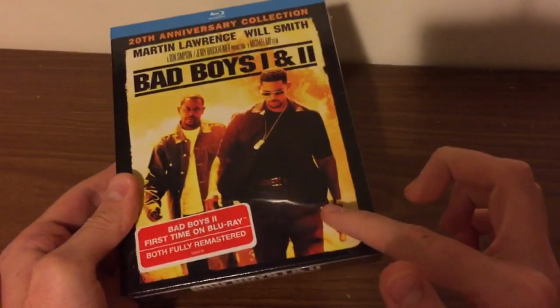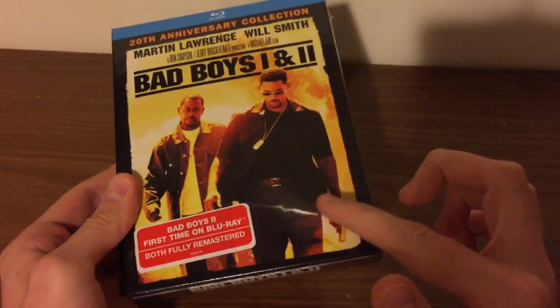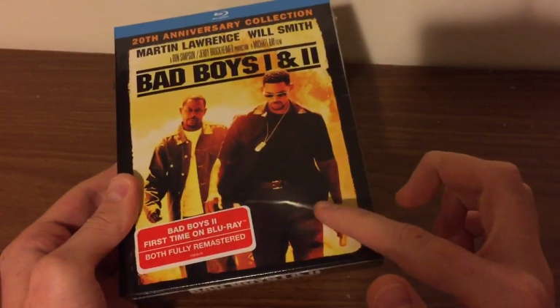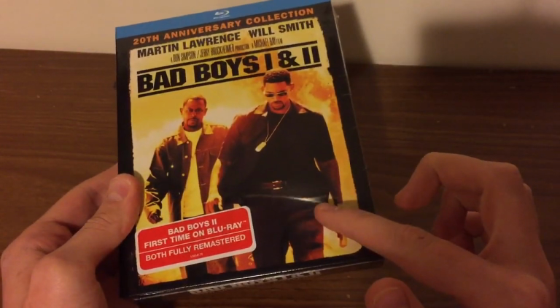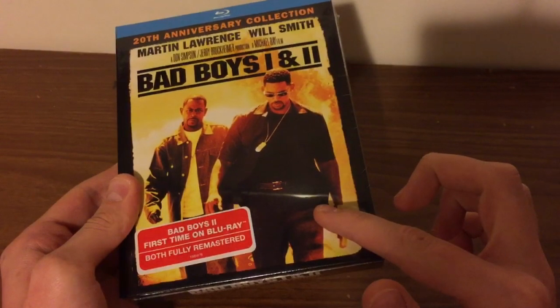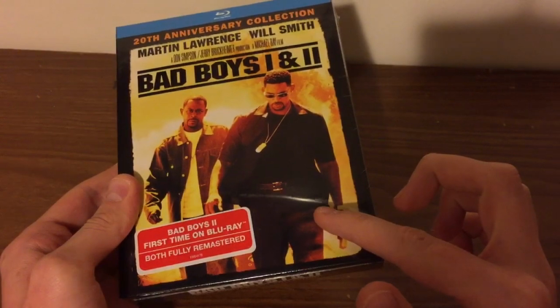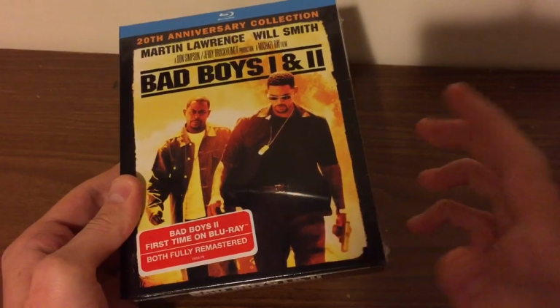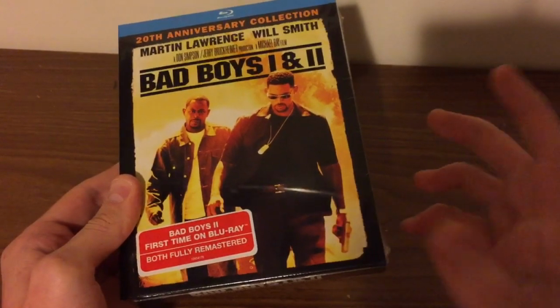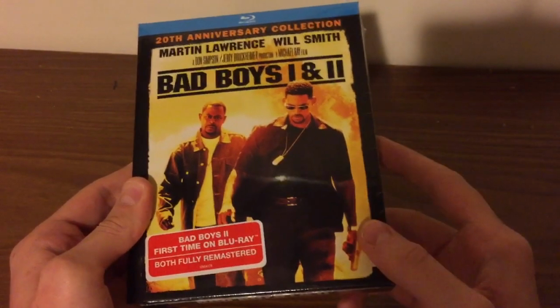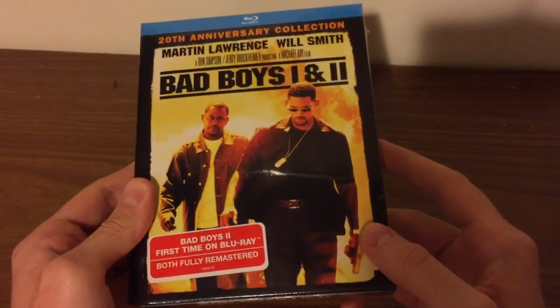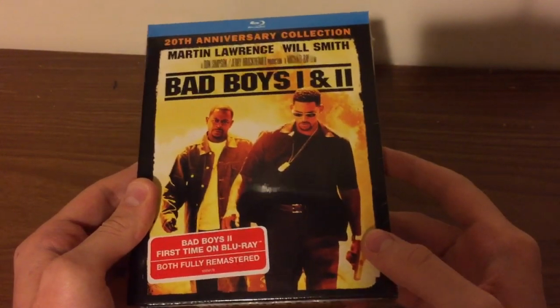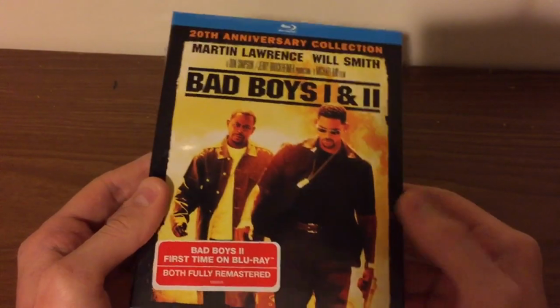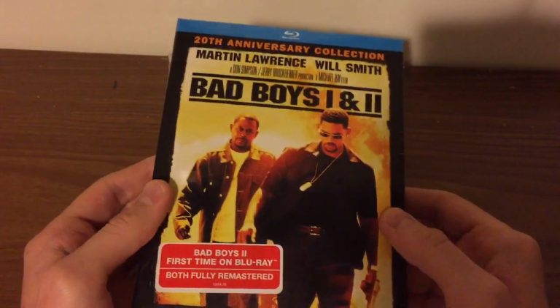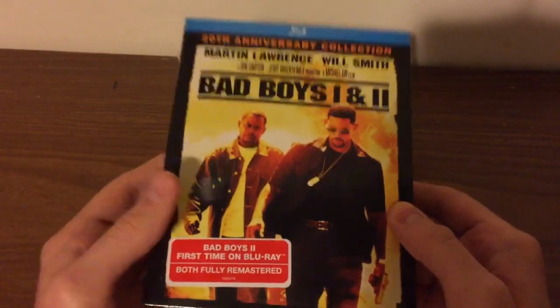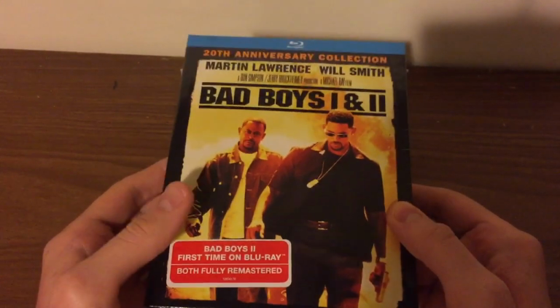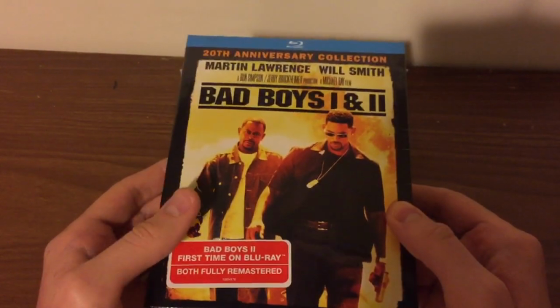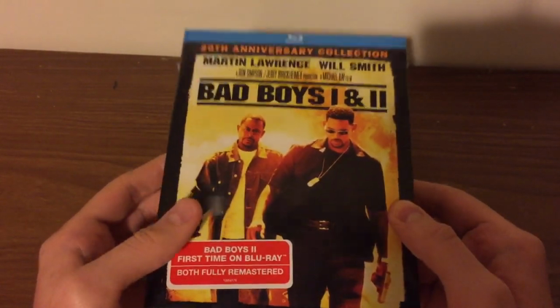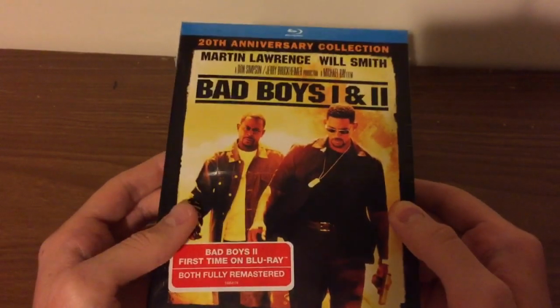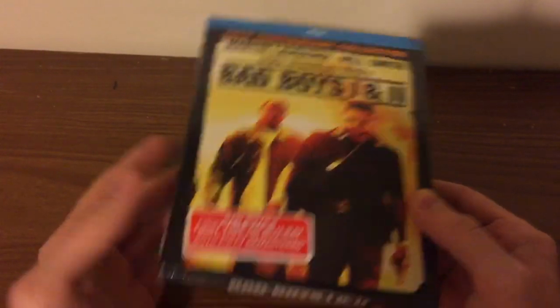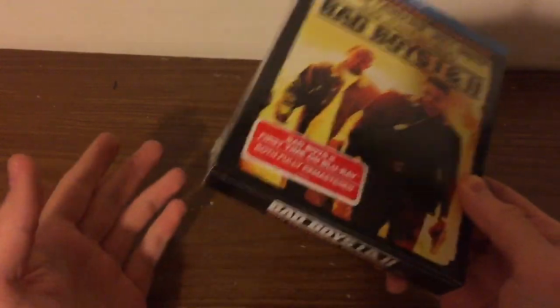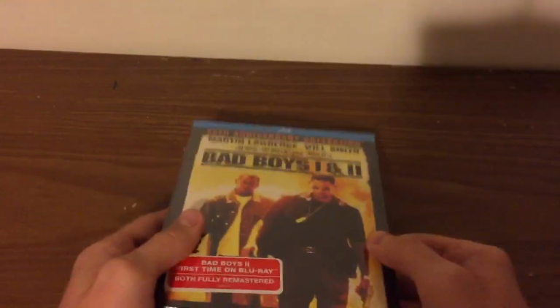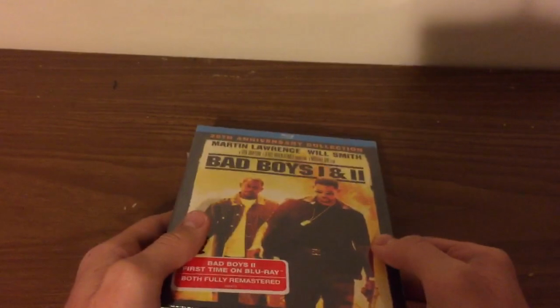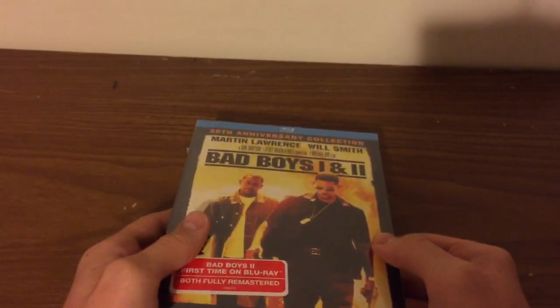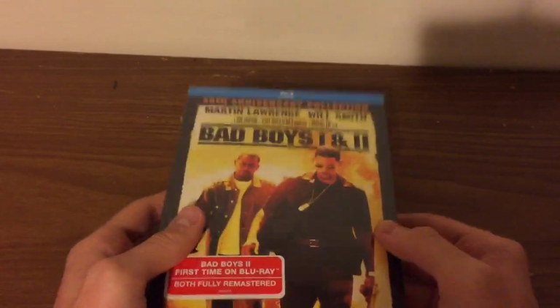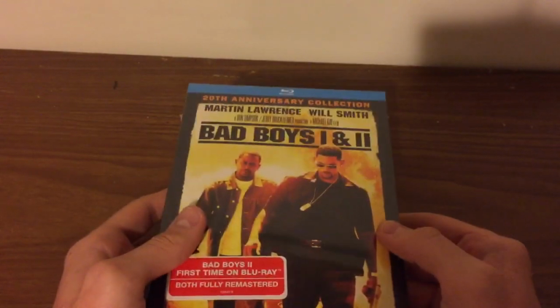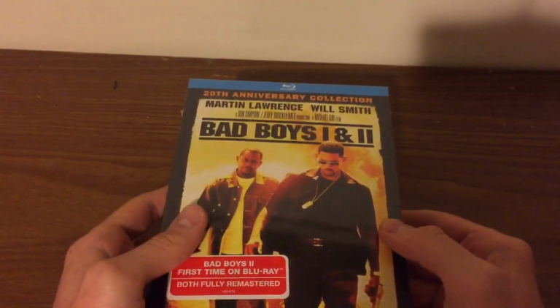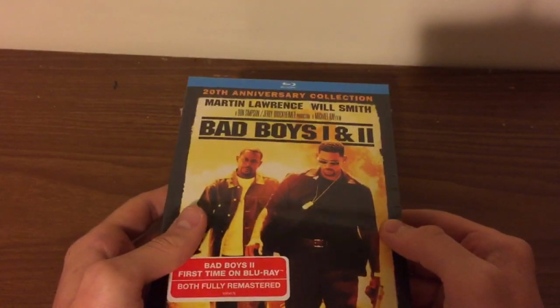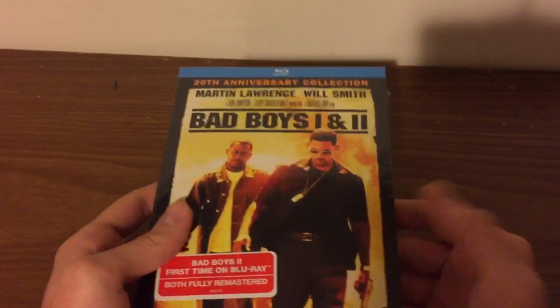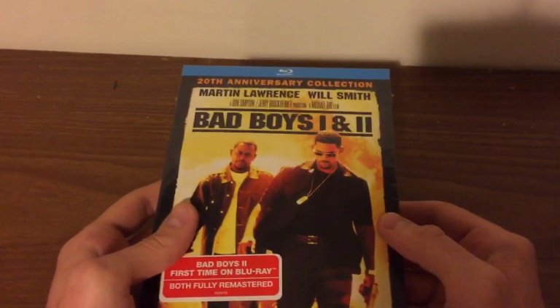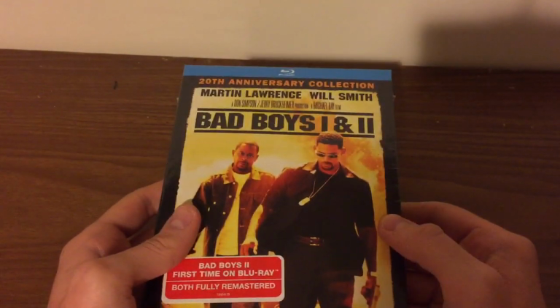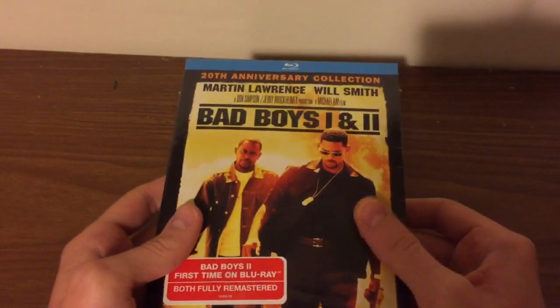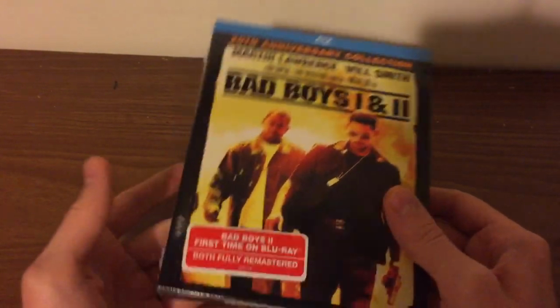There's supposed to be a digital copy sticker like I saw on the other unboxing. If it does, I will give that away. If it doesn't, then I get really mad if there's no digital copy.